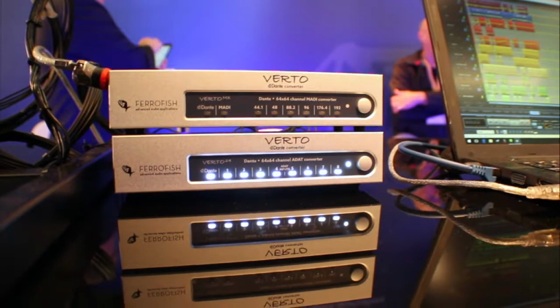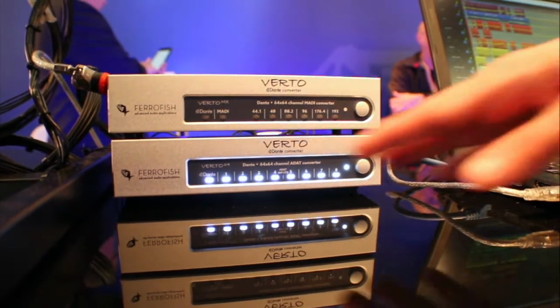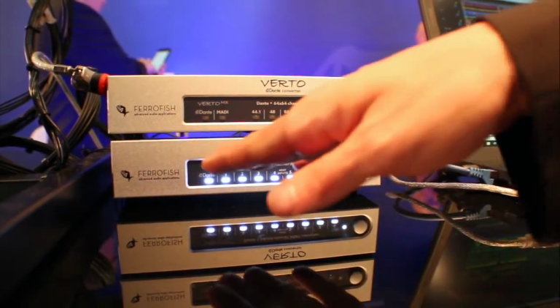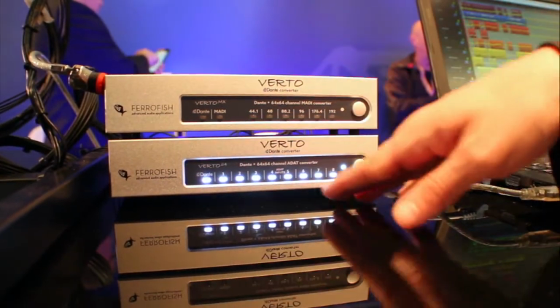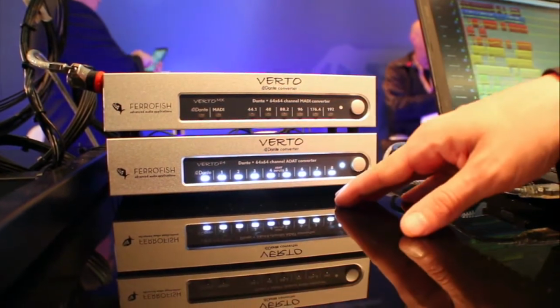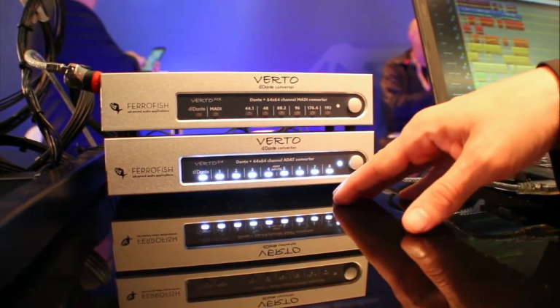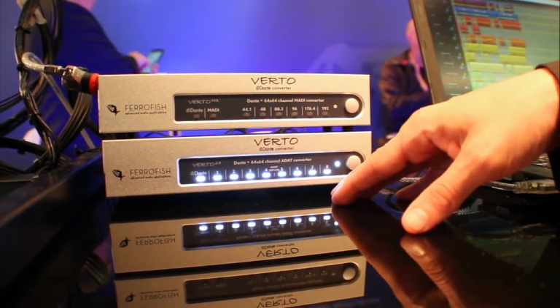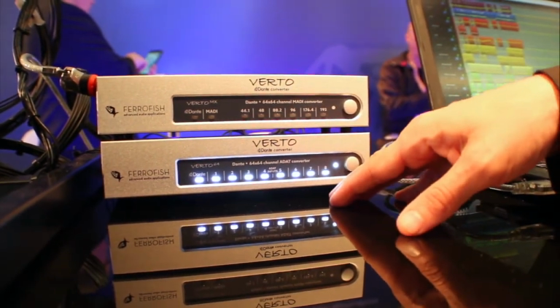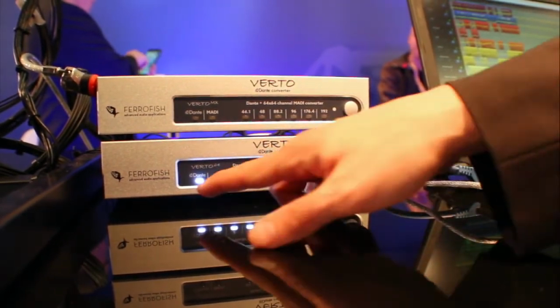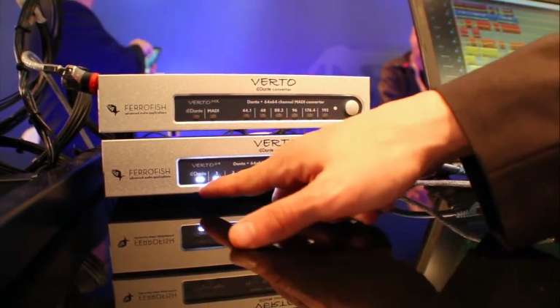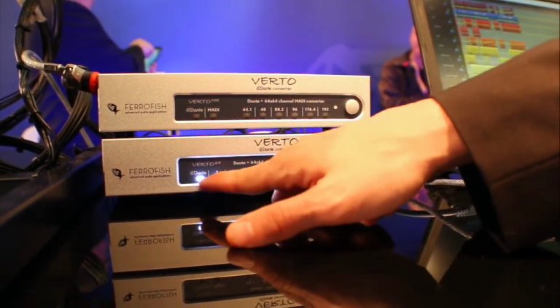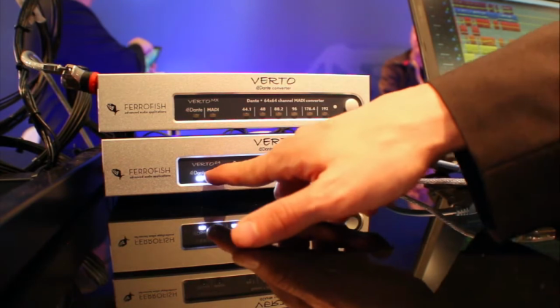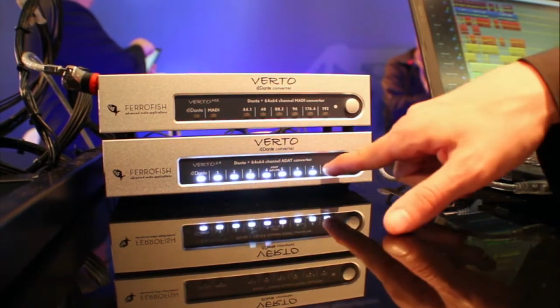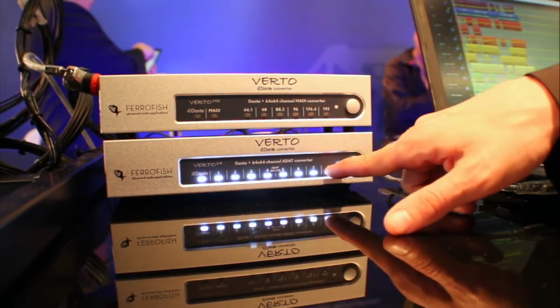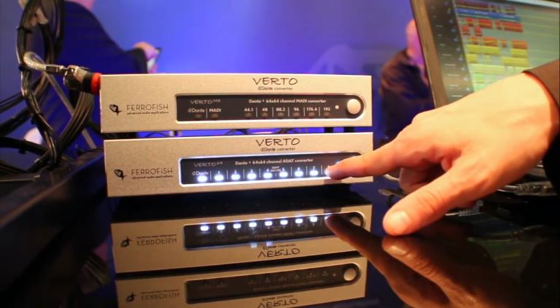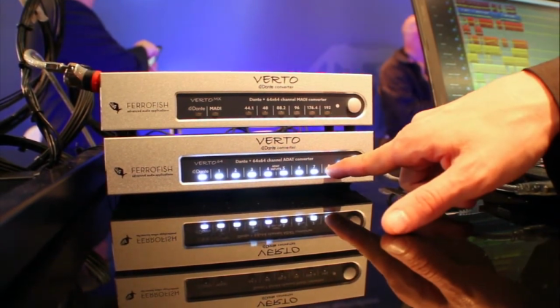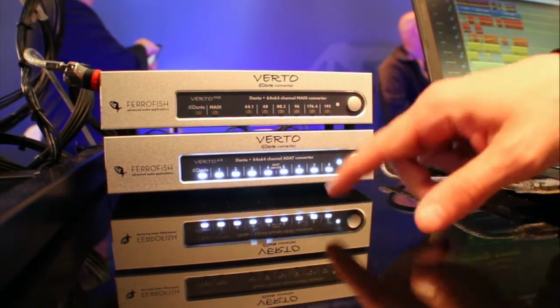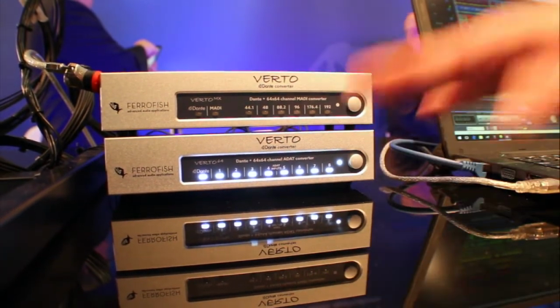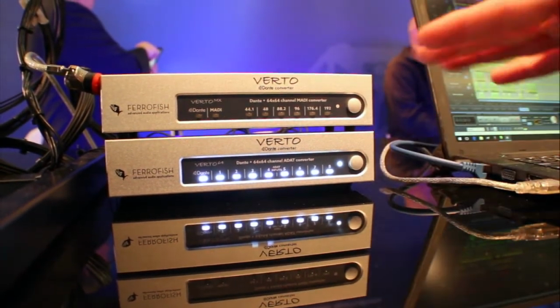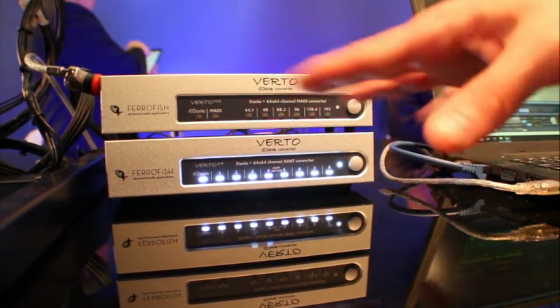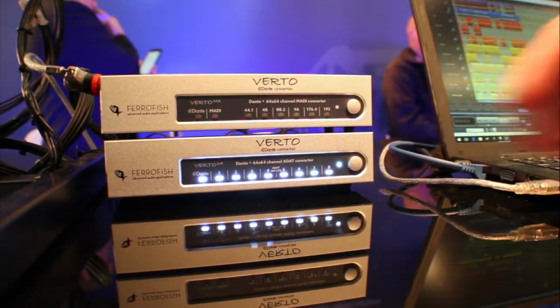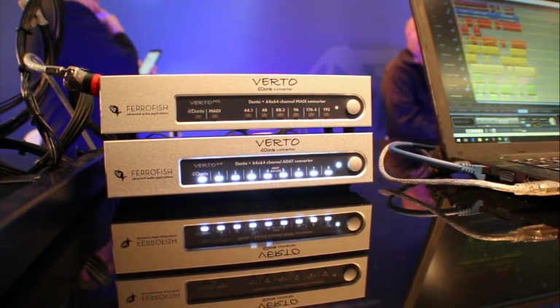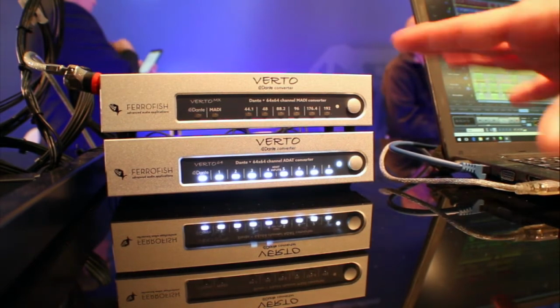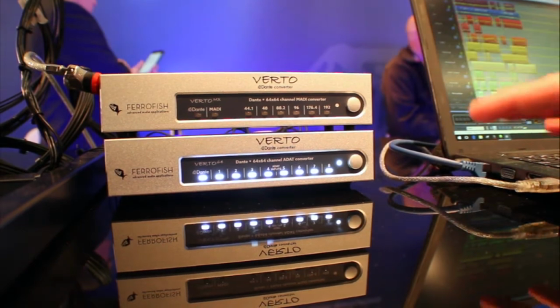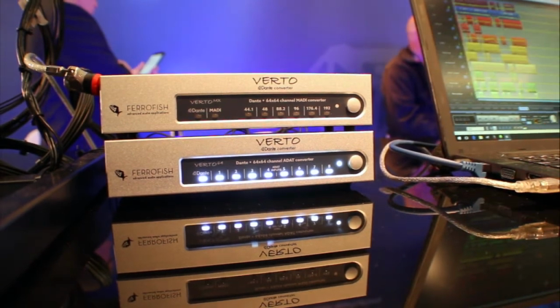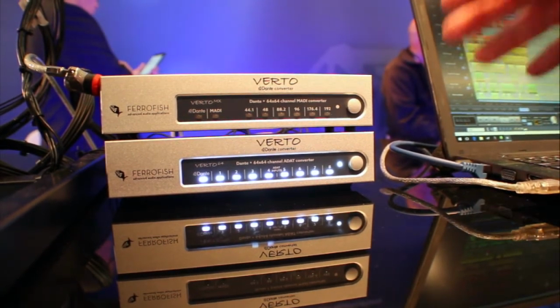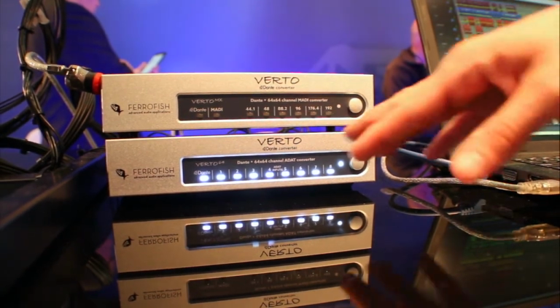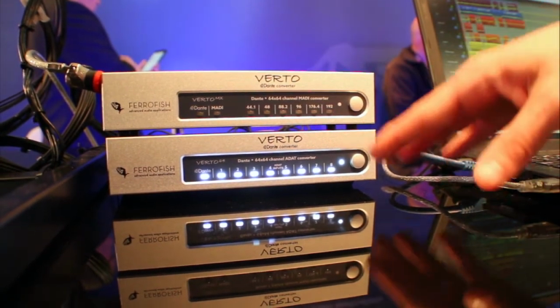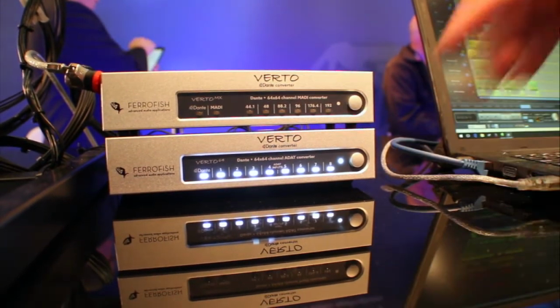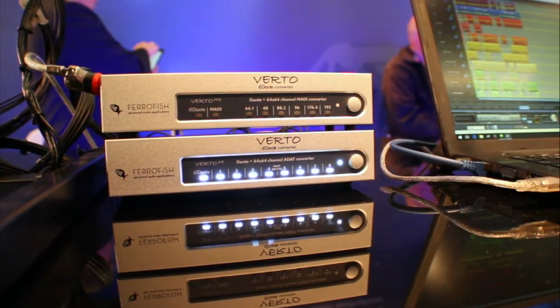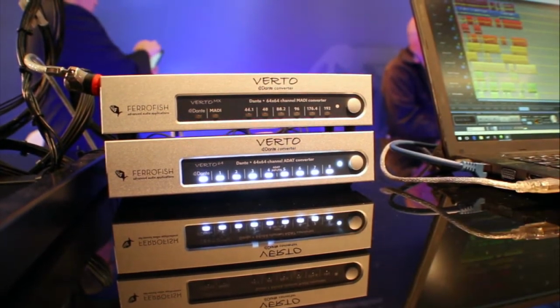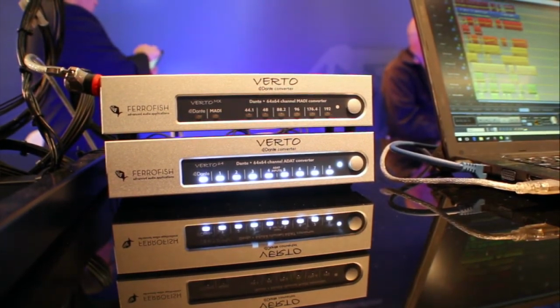On the front panel you'll see the status LEDs. They show if the Dante is connected and if the ADAT ports are connected and synchronized, so you can see with one look if everything works or if one ADAT connection or one unit is switched off.